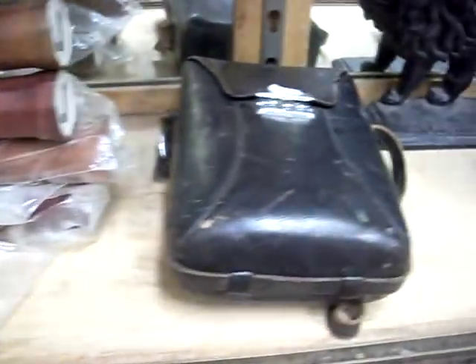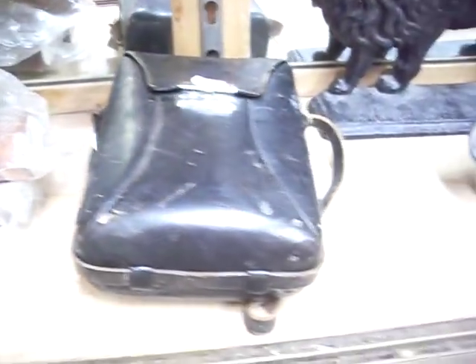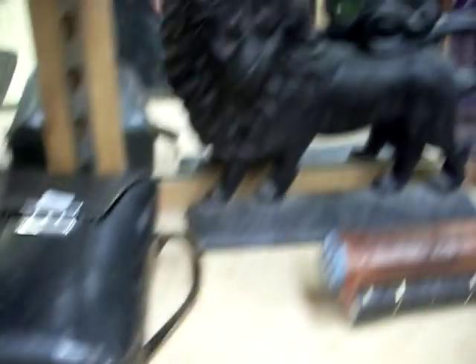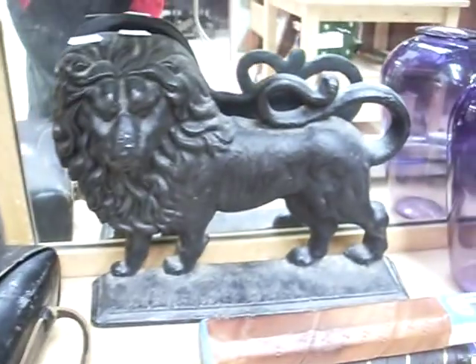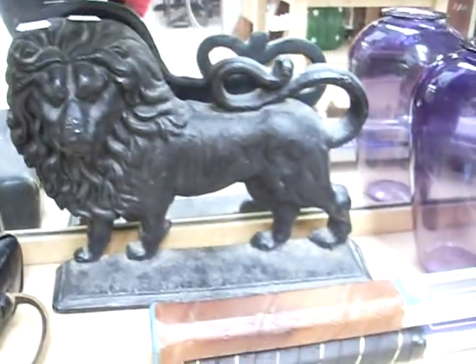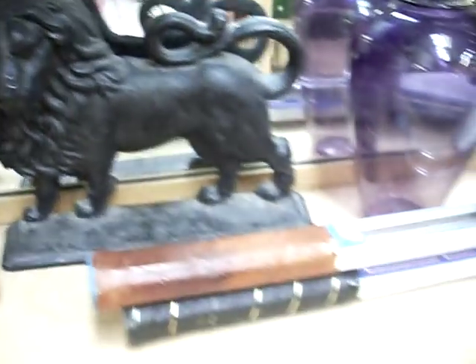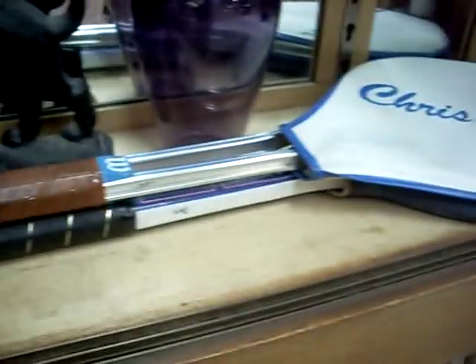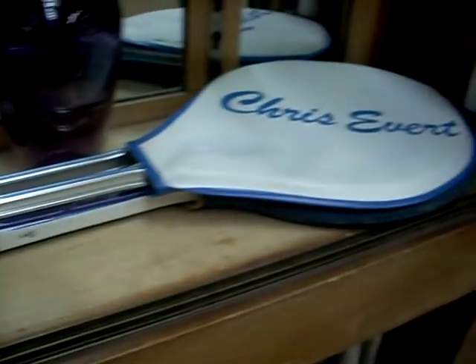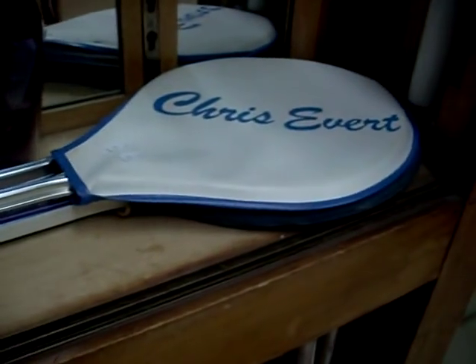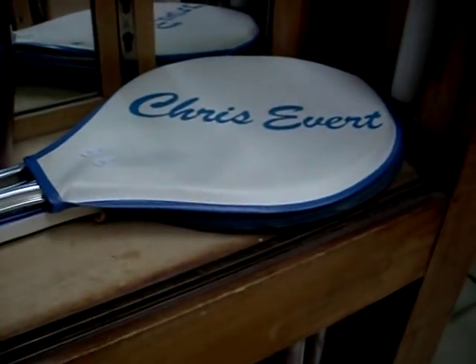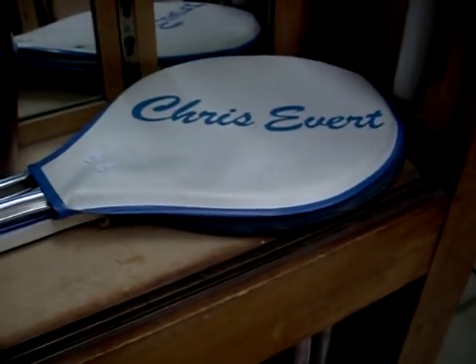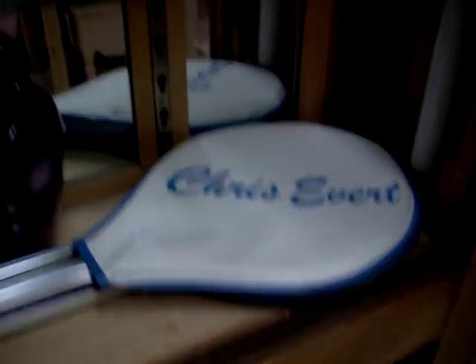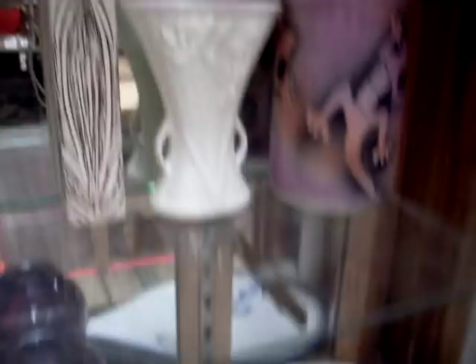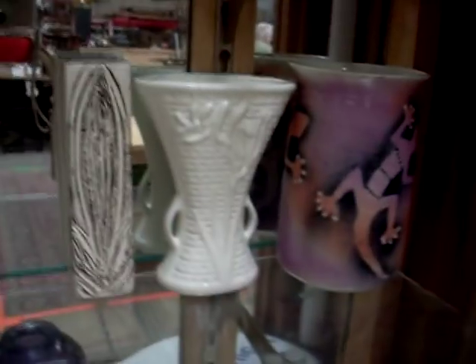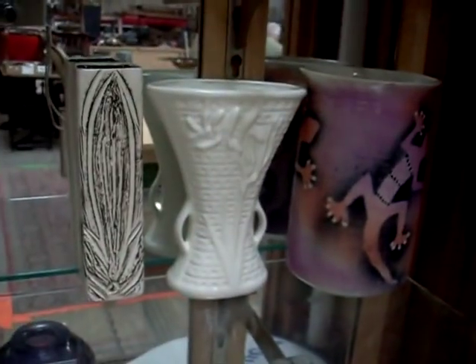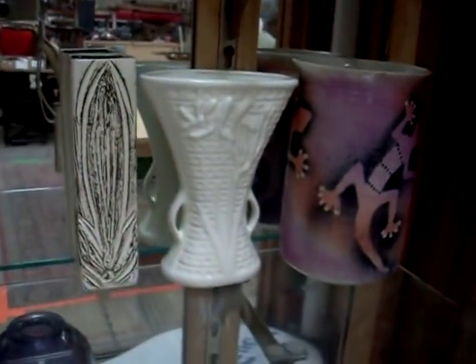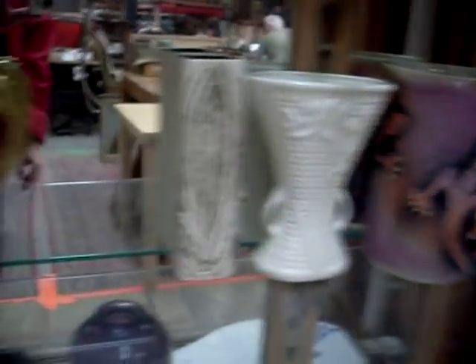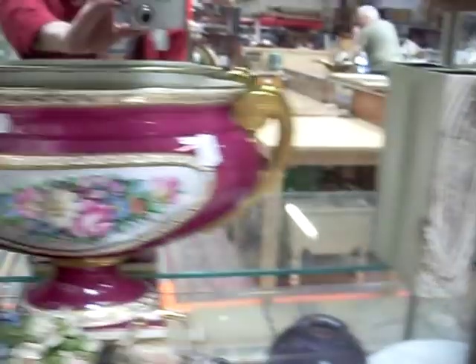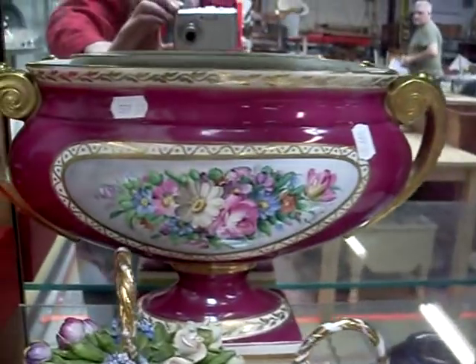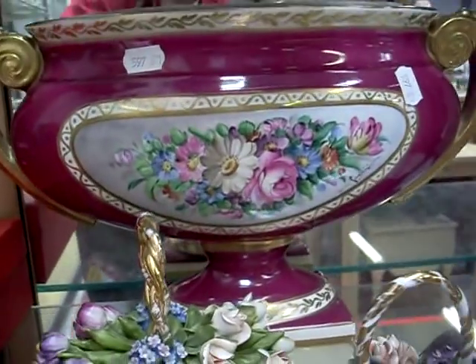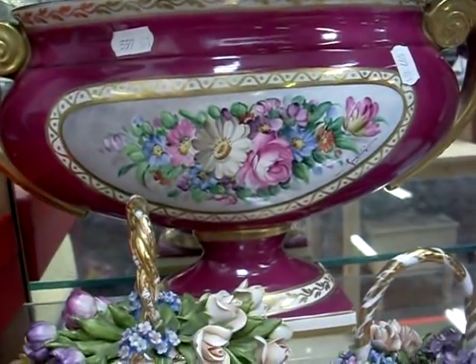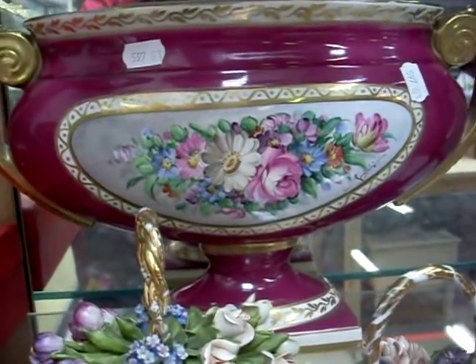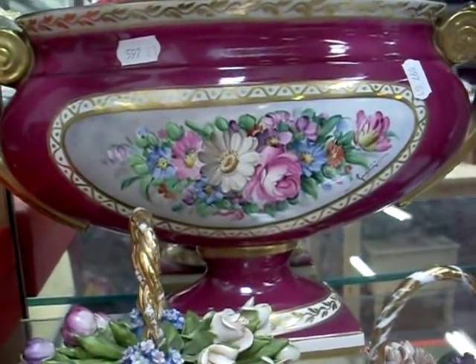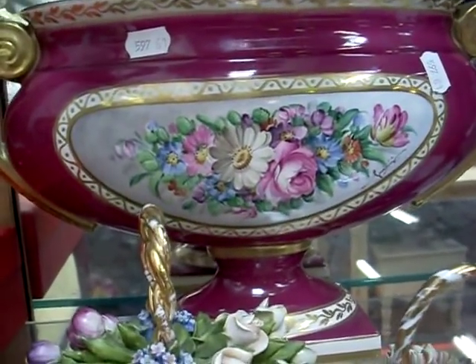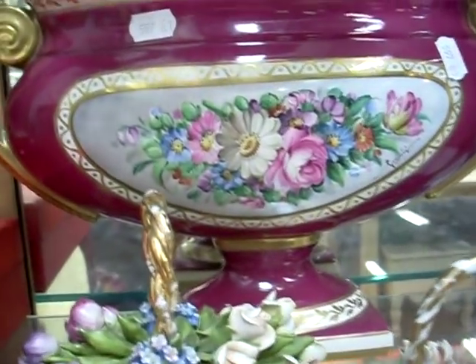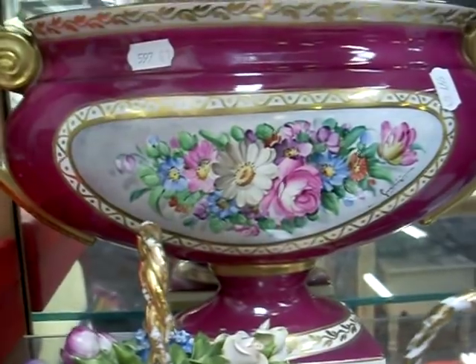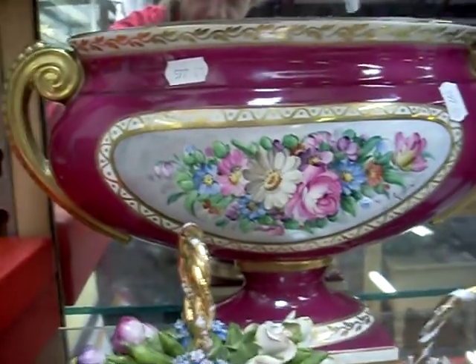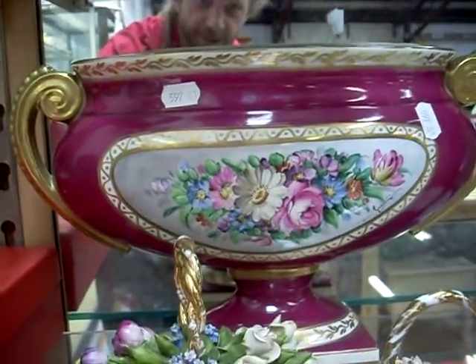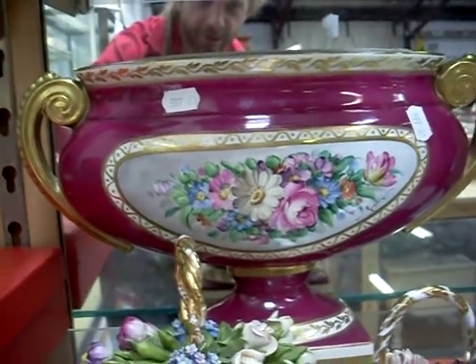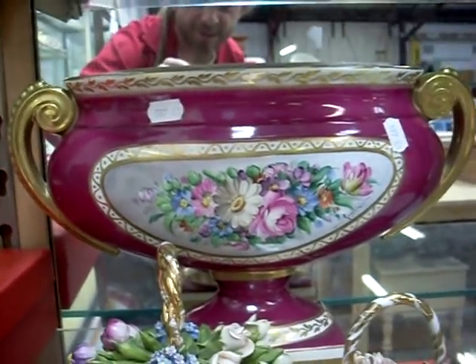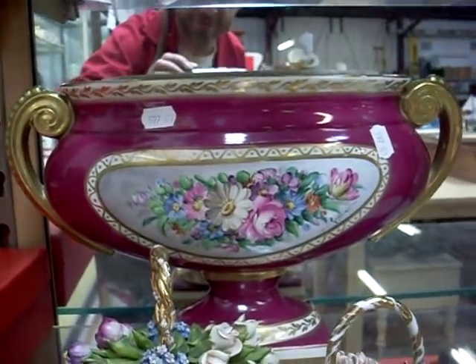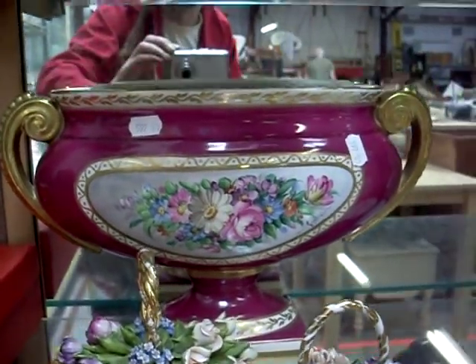Film camera. Cast iron lion doorstop. Two other tennis rackets — Chris Evert one. Australian pottery — Diana and Alice. Nice bit of Capodimonte — all hand painted. A nice bit of Capodimonte.